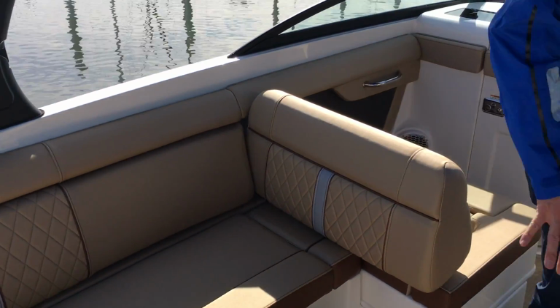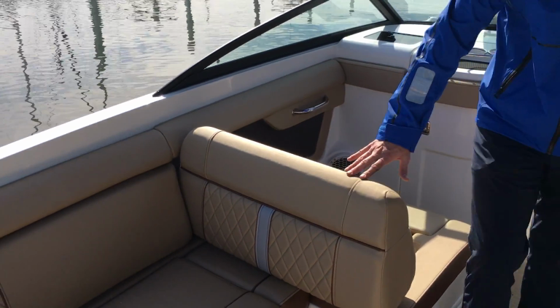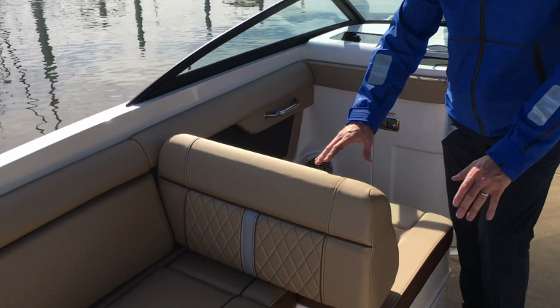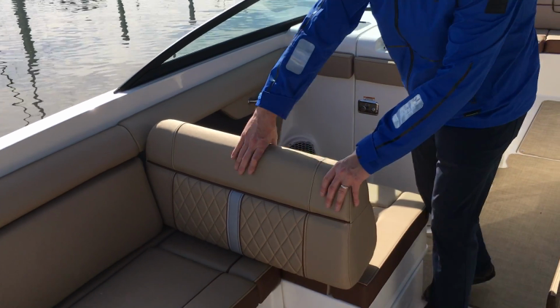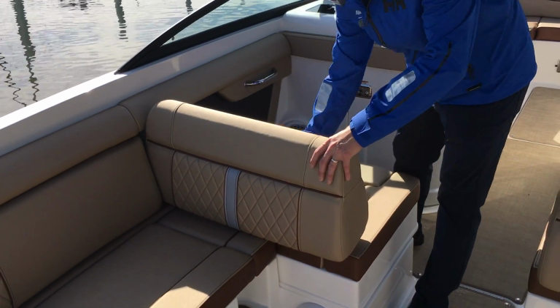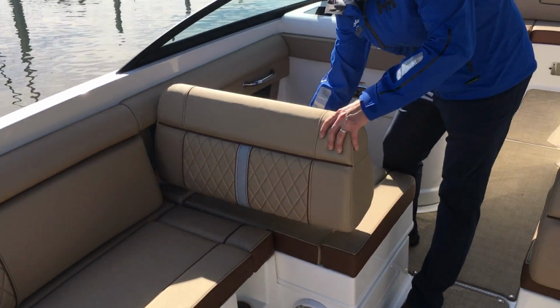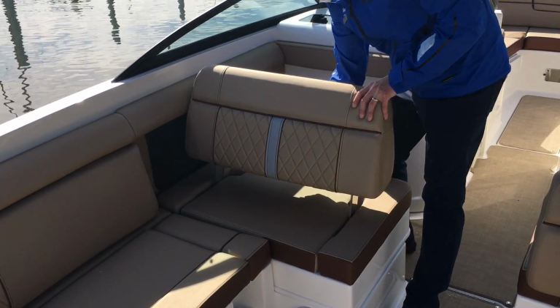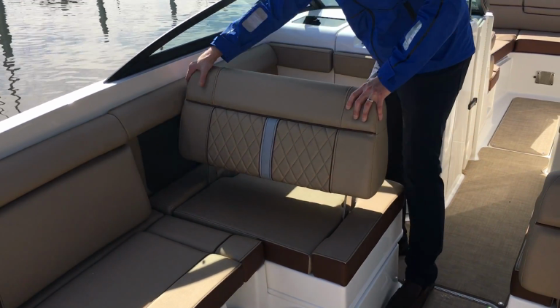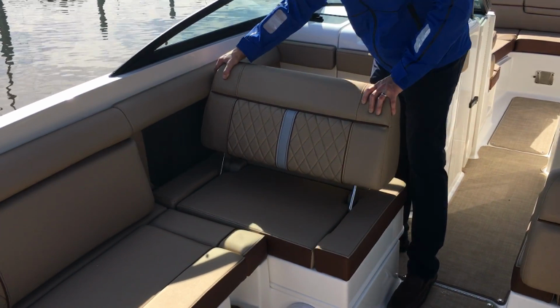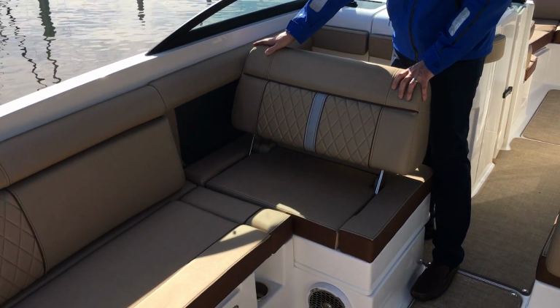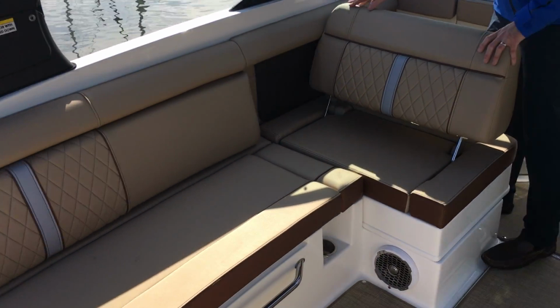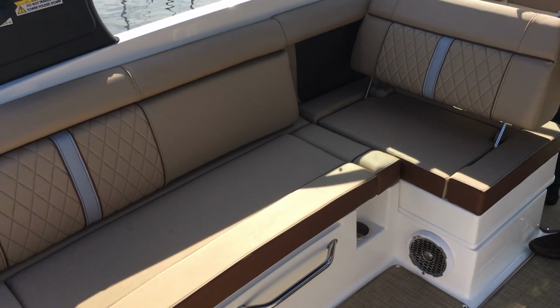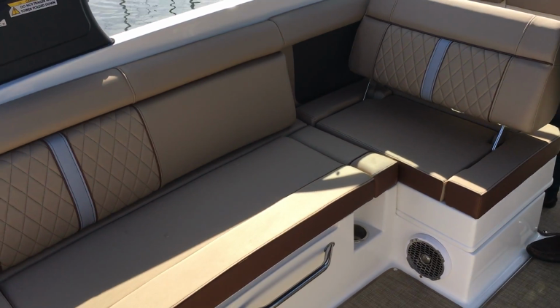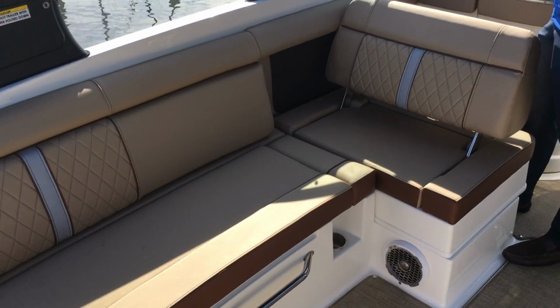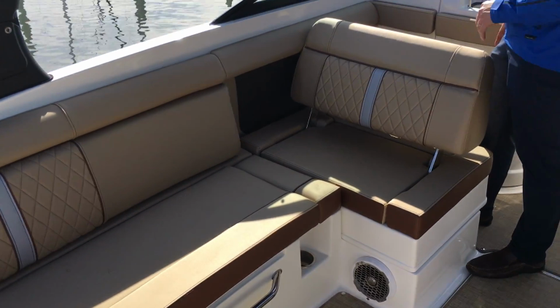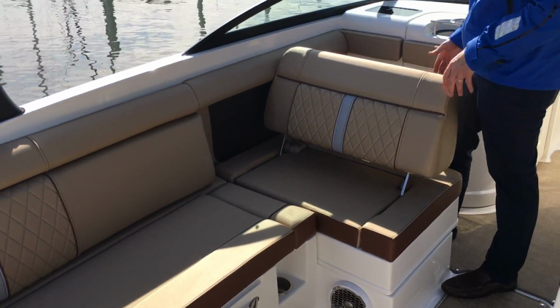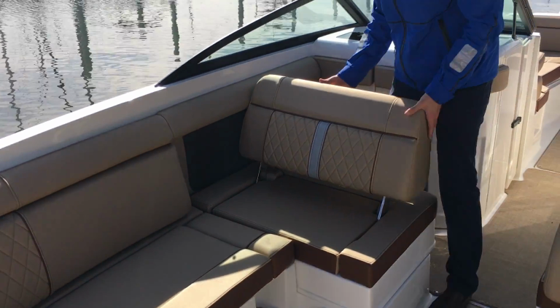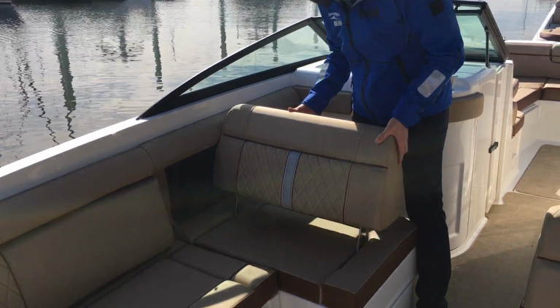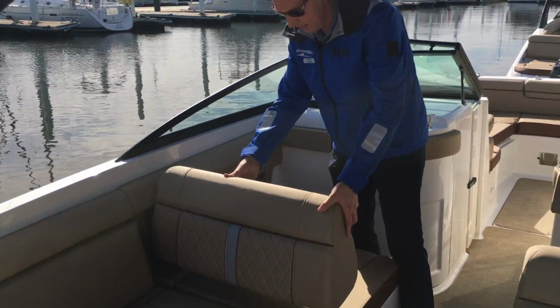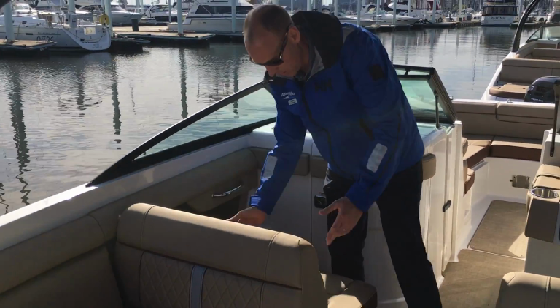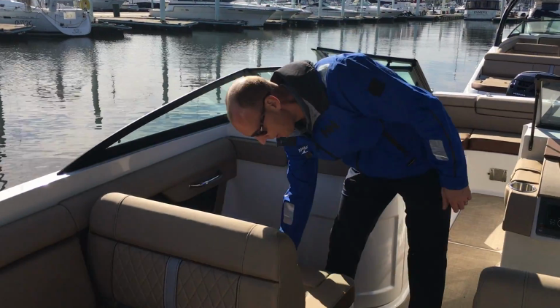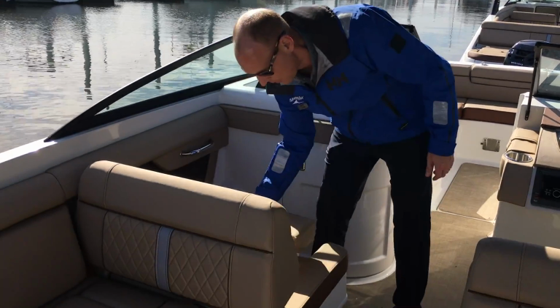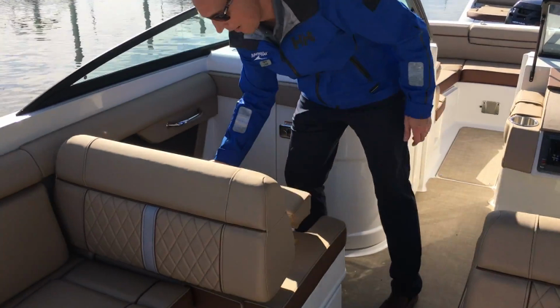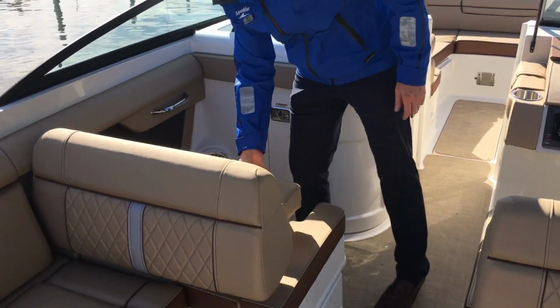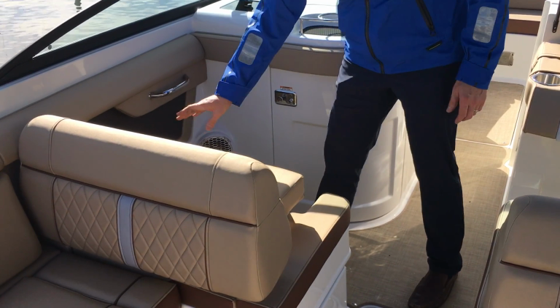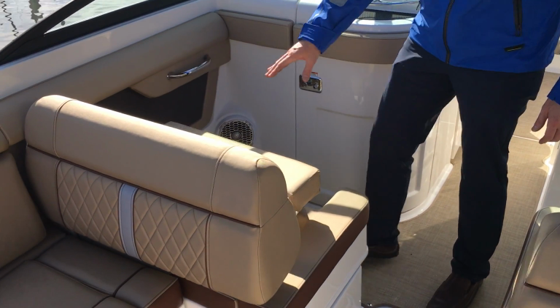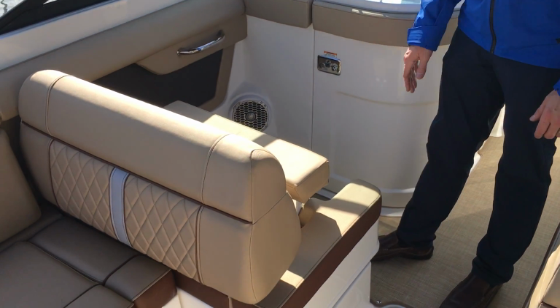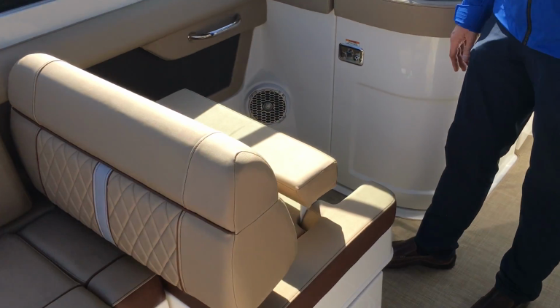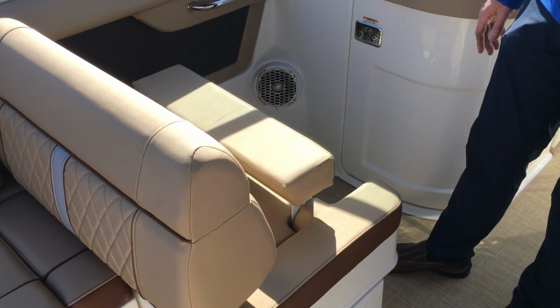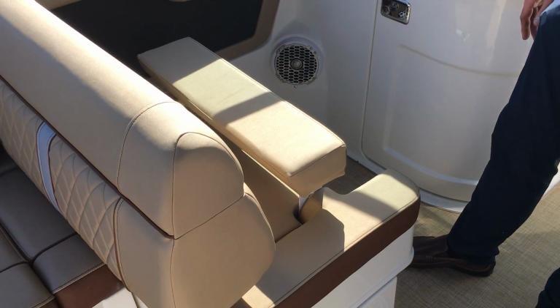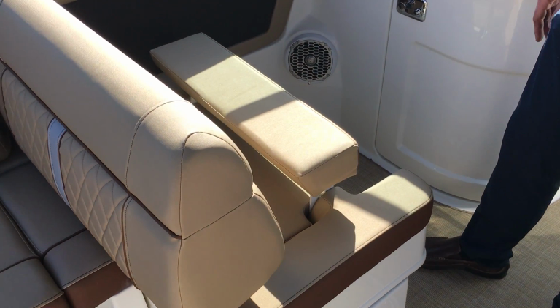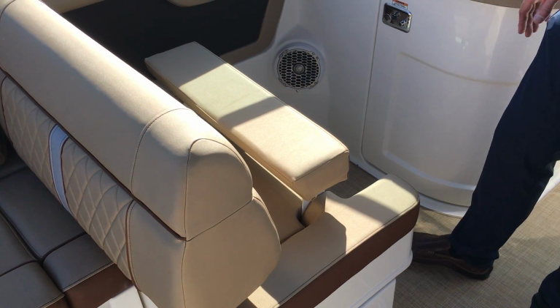Nice seats — these do fold forward and backward, so depending on if you're just hanging out at the beach or if you're traveling and heading to your destination, you can move that forward. They also have the flip-up thigh rise bolster, which is another signature for Sea Ray and also for the Sun Deck models.